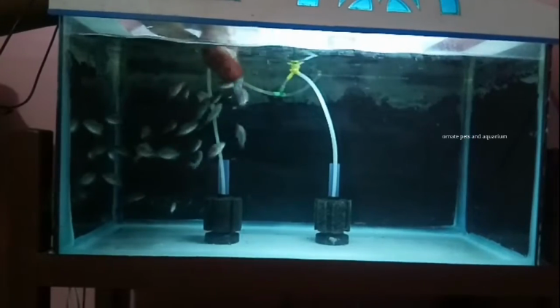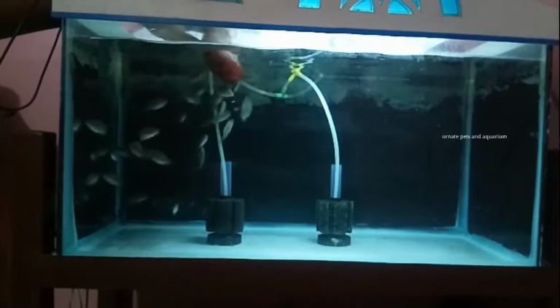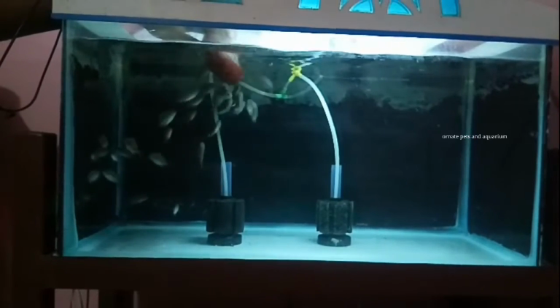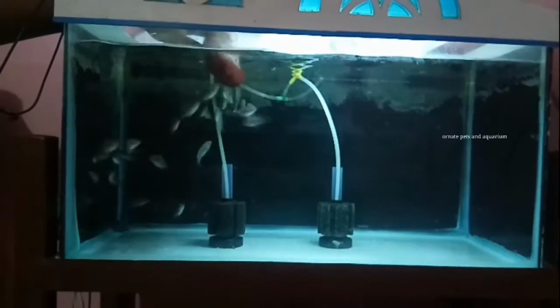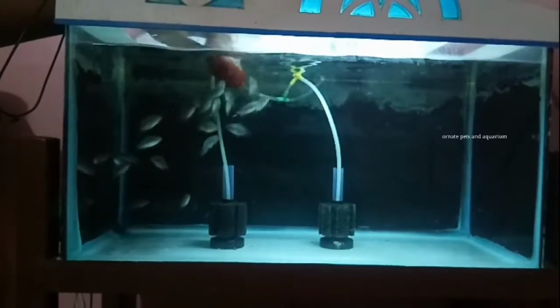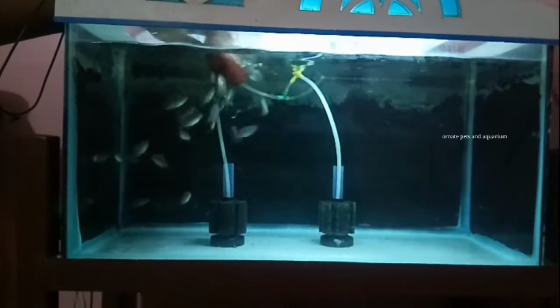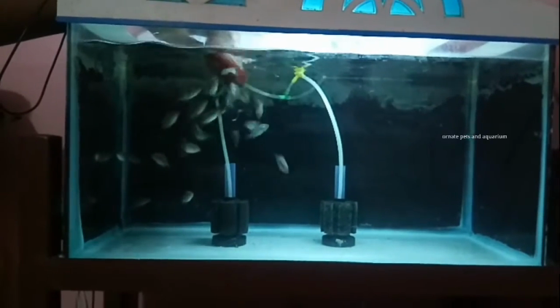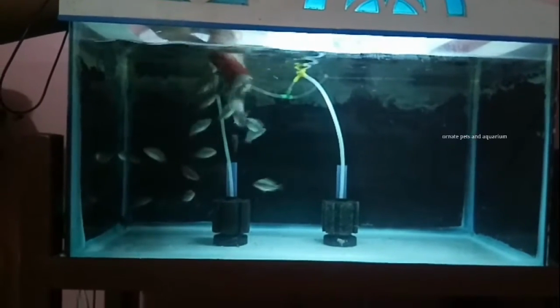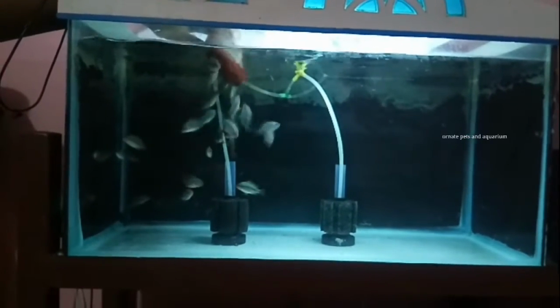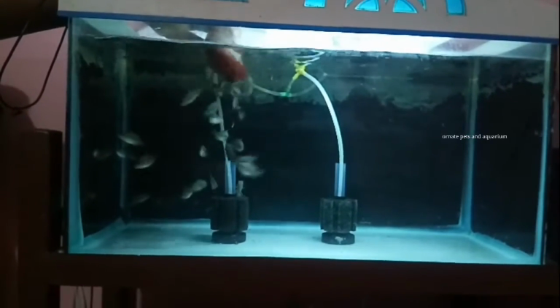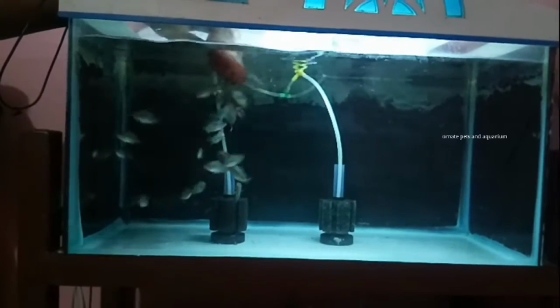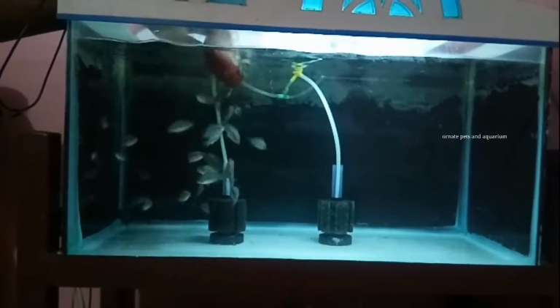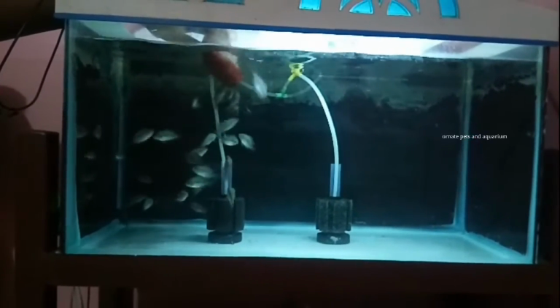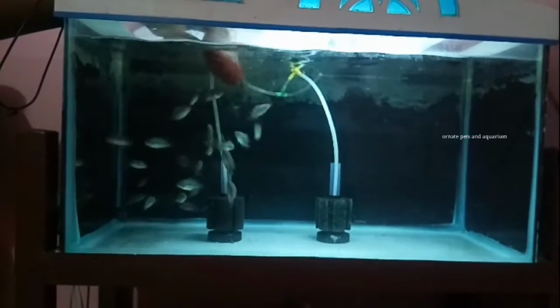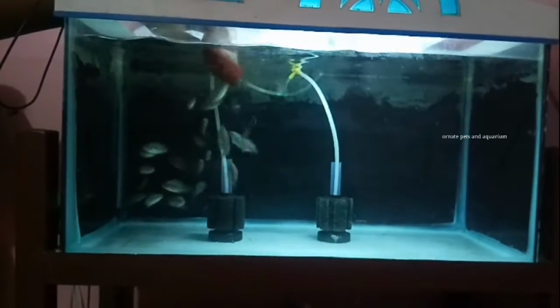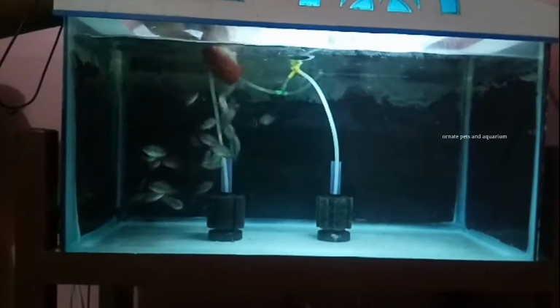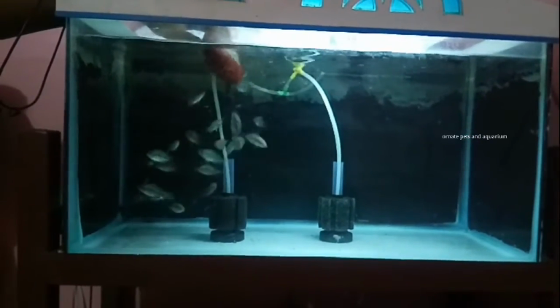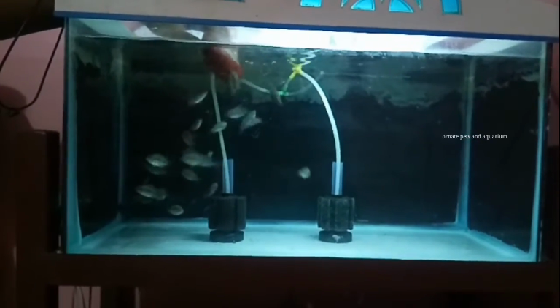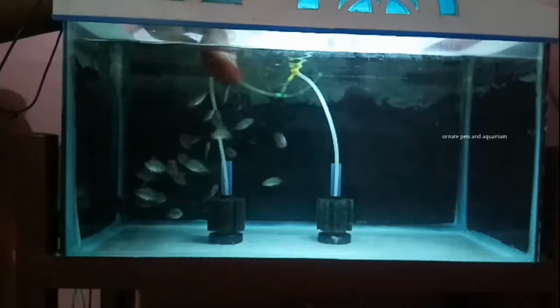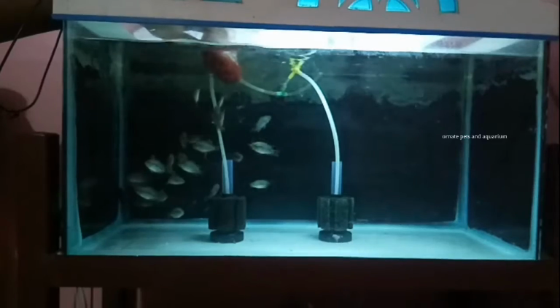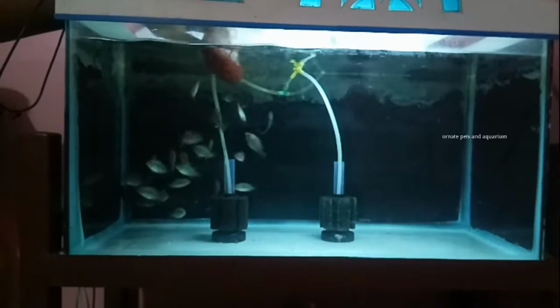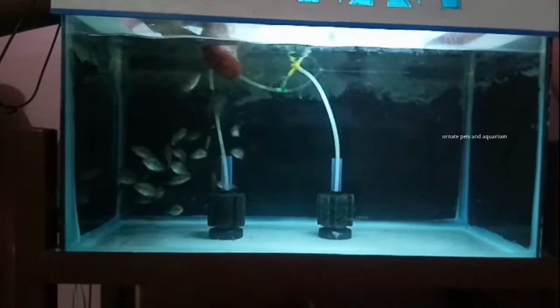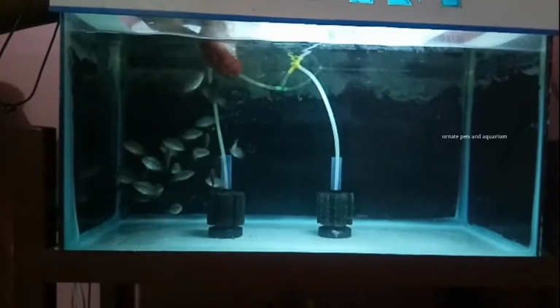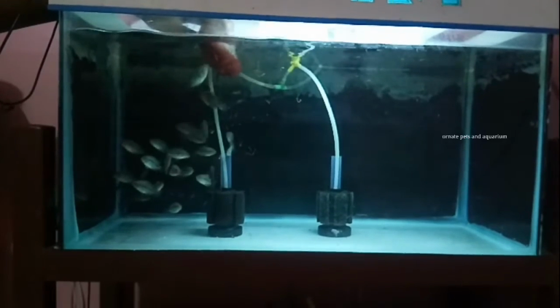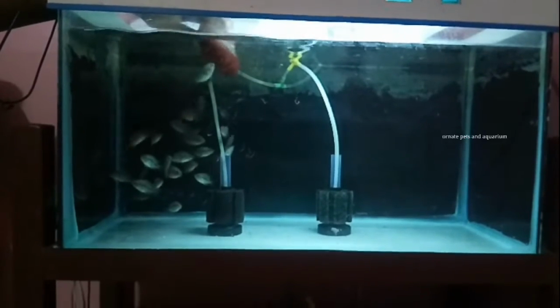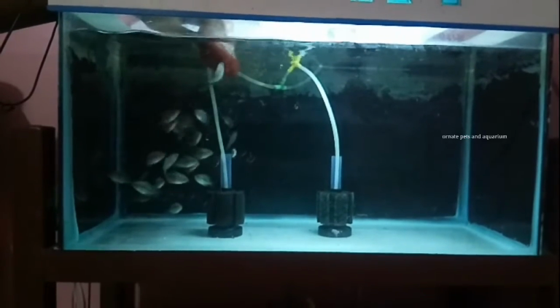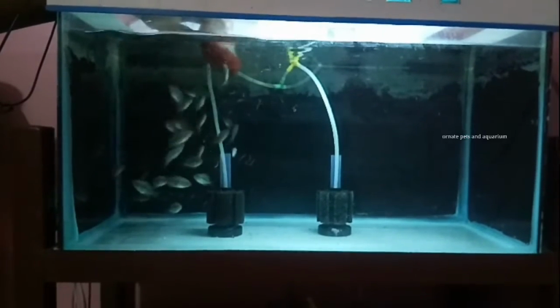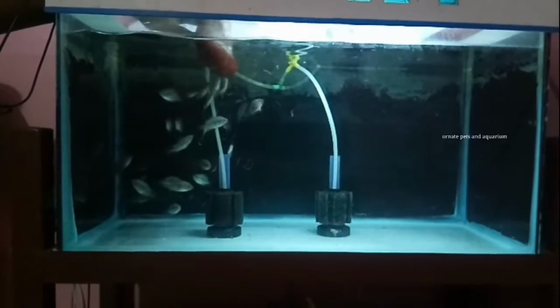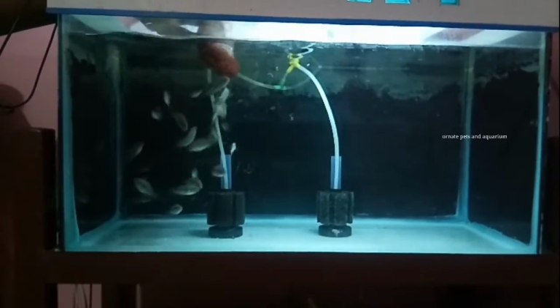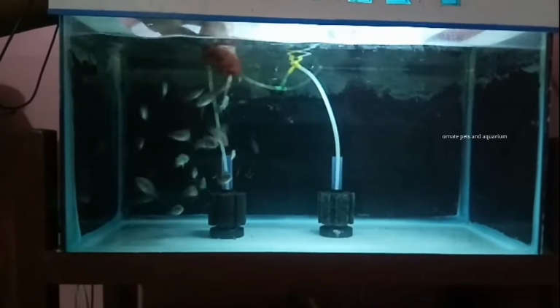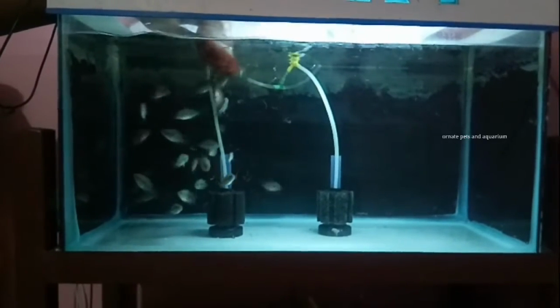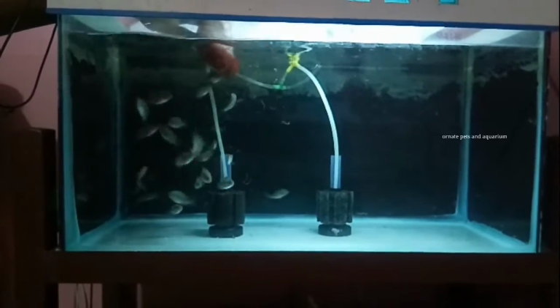In the morning, pellets are made and I'm going to feed them on the plate. I'm going to make a lot of protein for the fish.